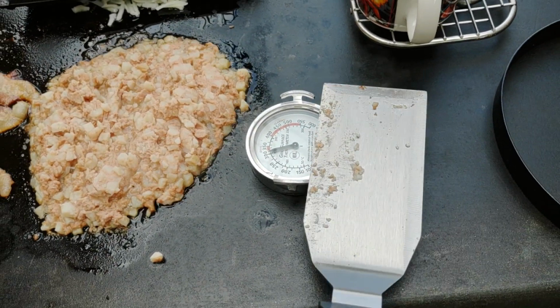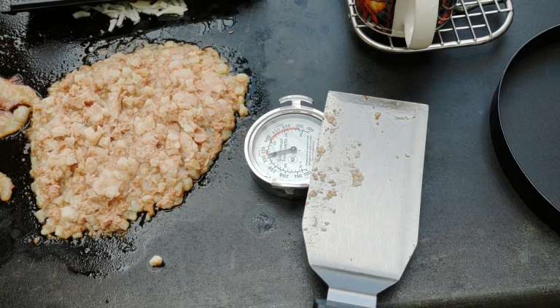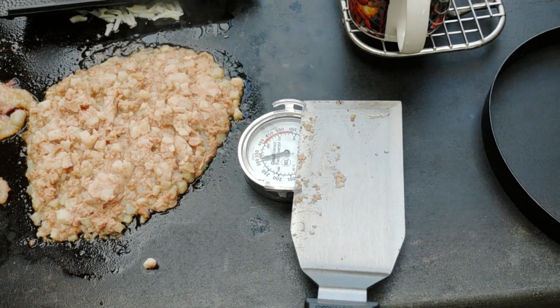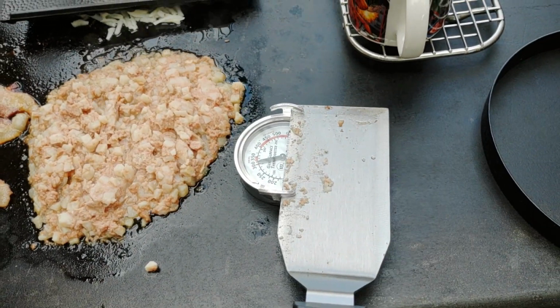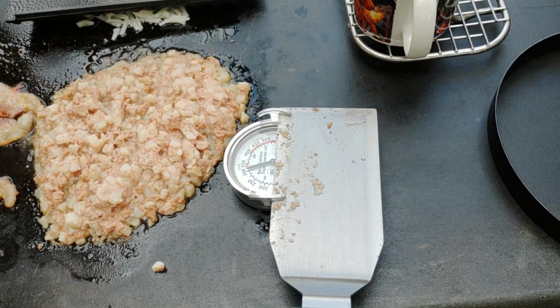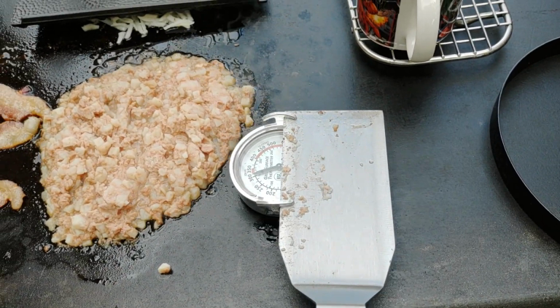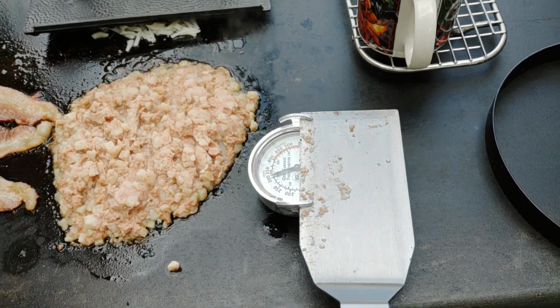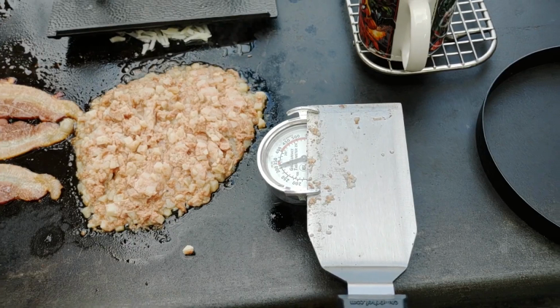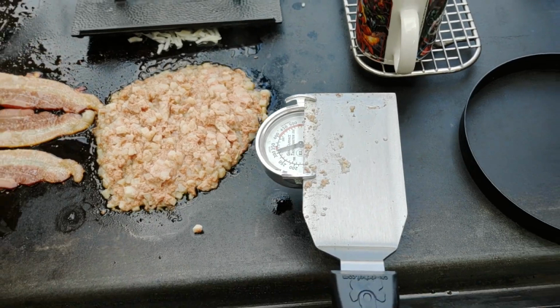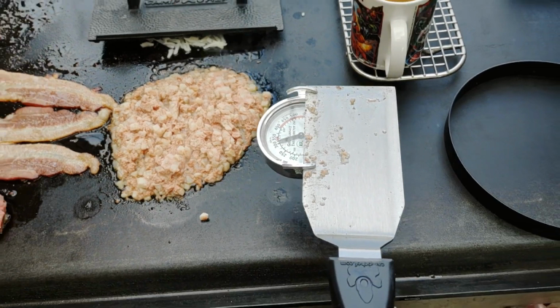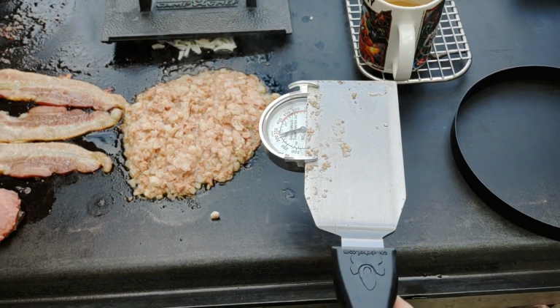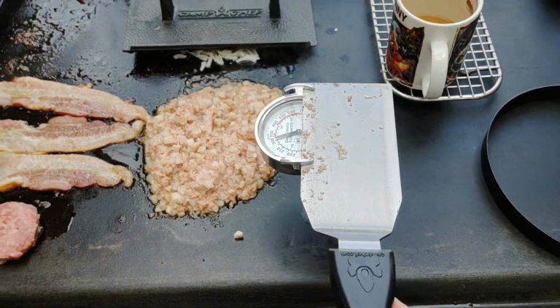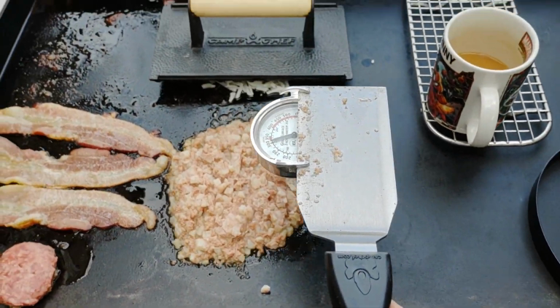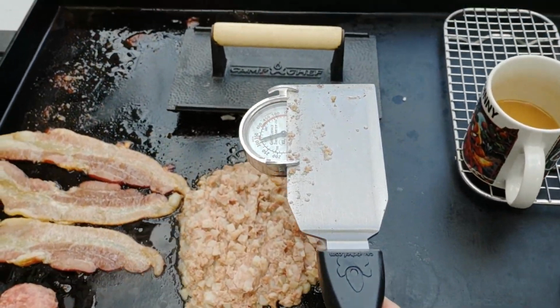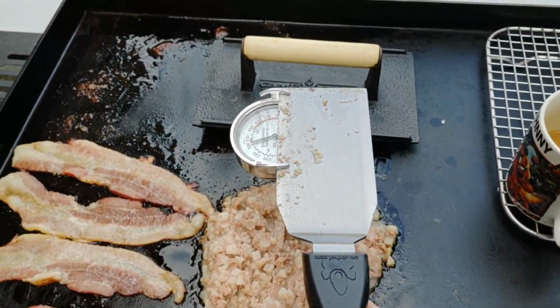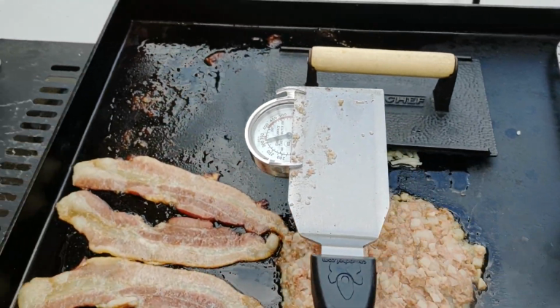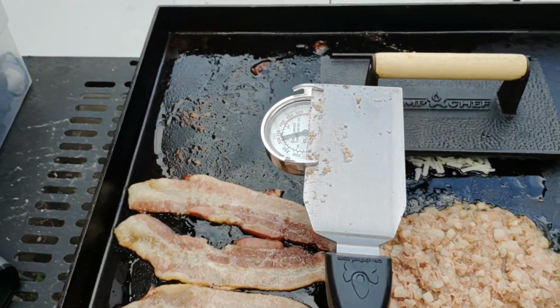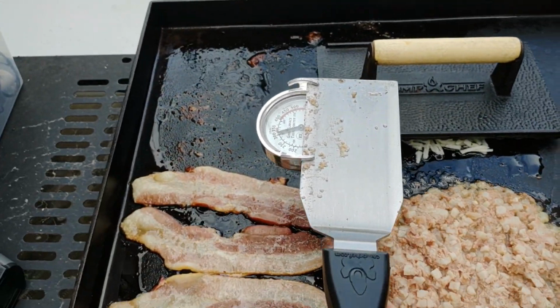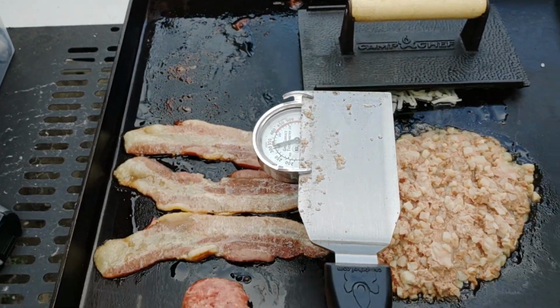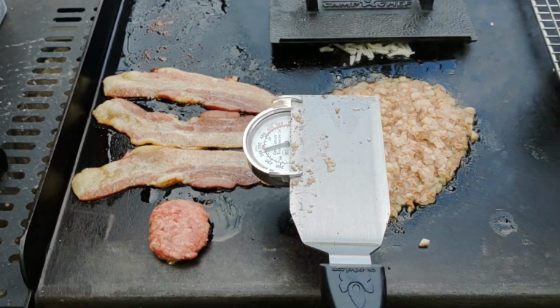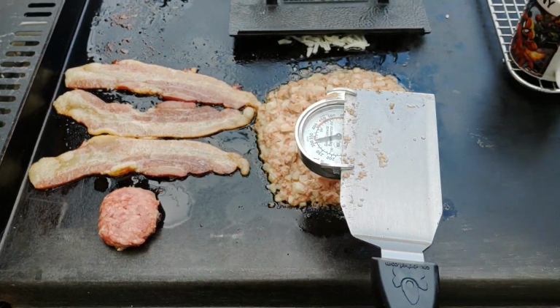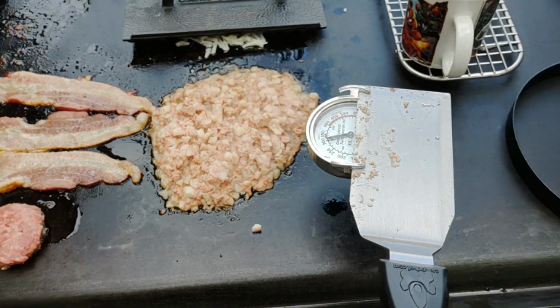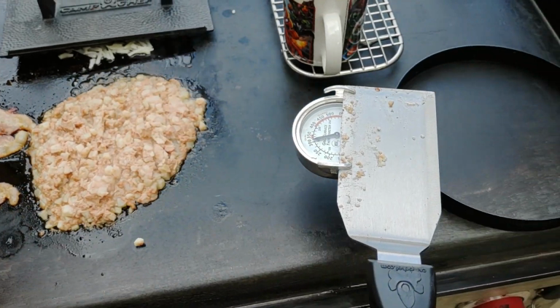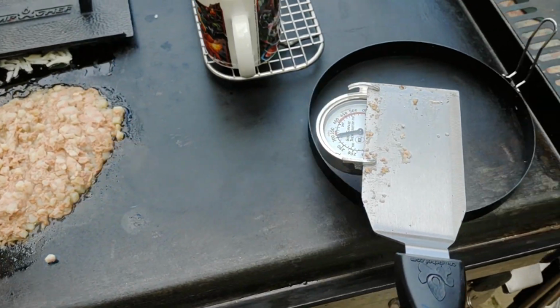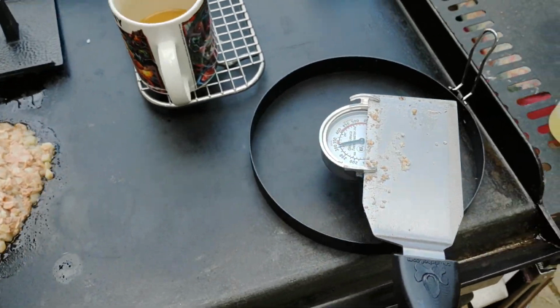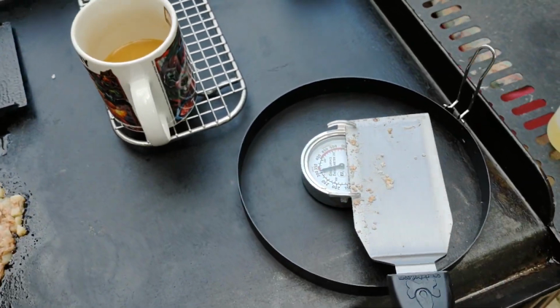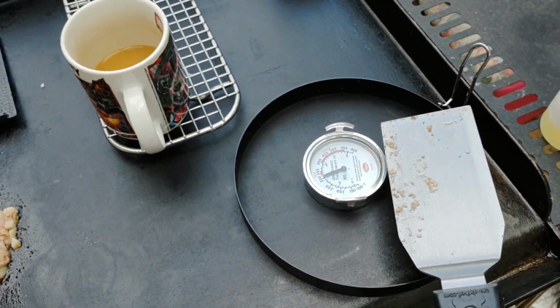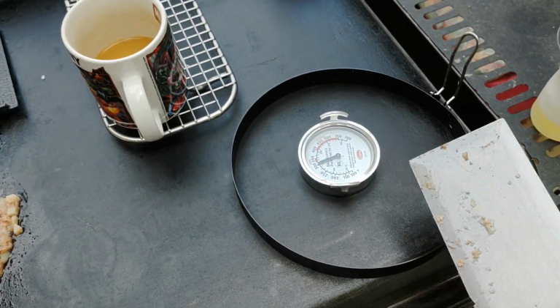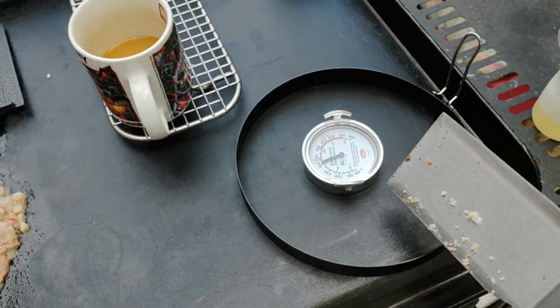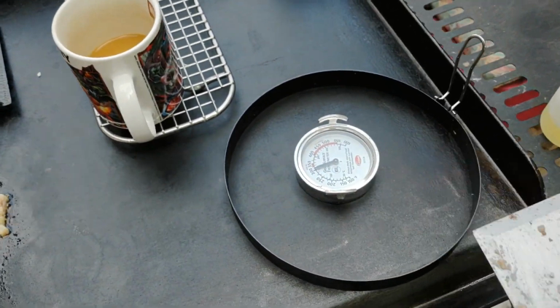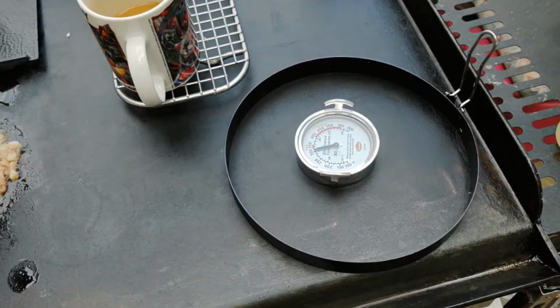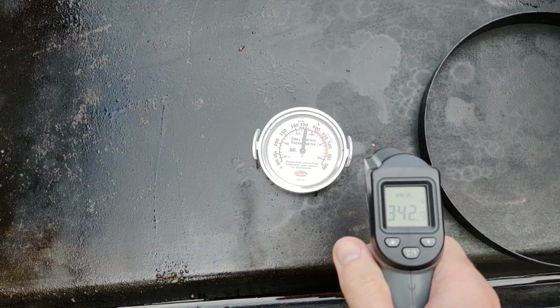It's a flat thermometer that goes right on the top — you can move it with a spatula, as you see here. I used it for my breakfast cook this morning. I'm pretty happy with it. I'll do a full review later. I'm just excited to have it.